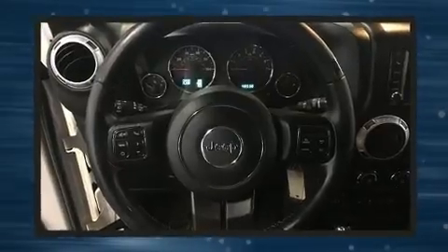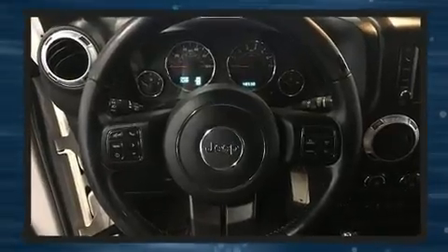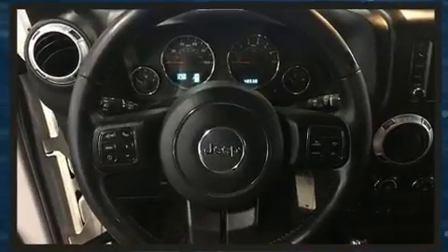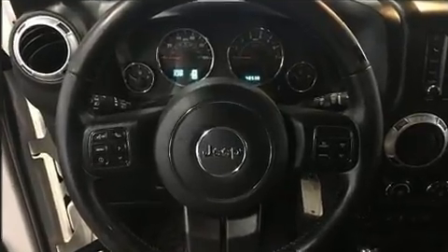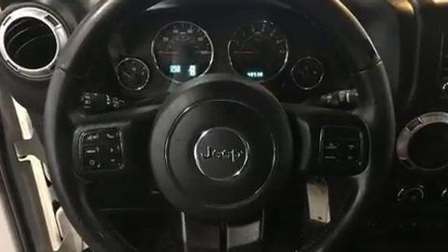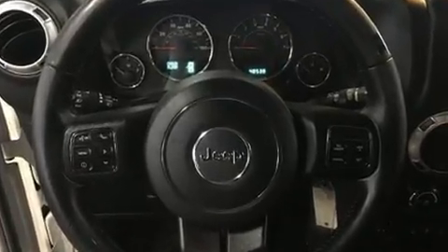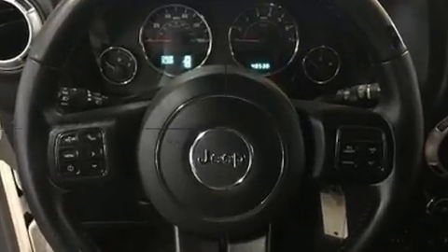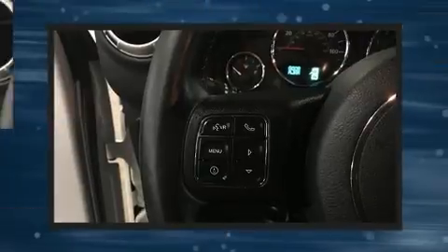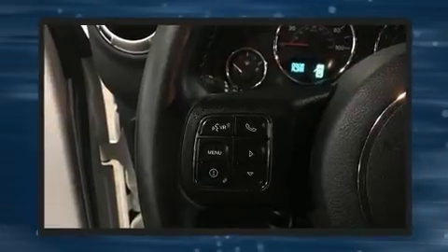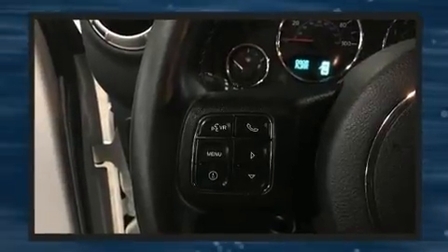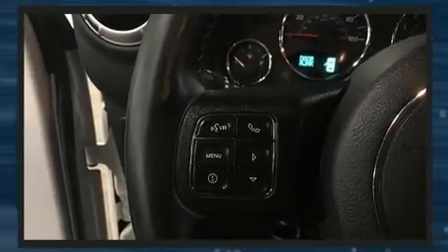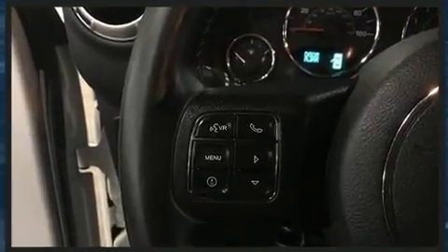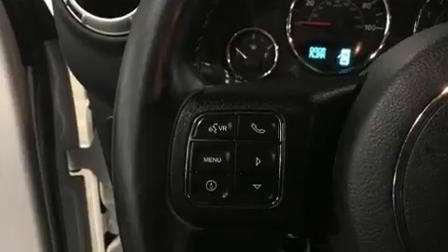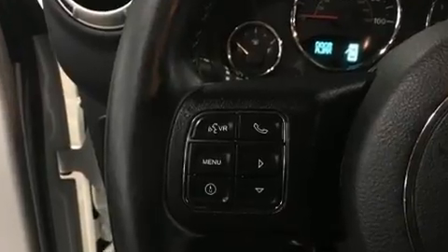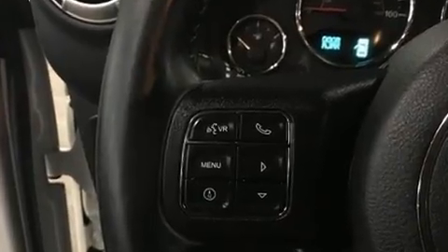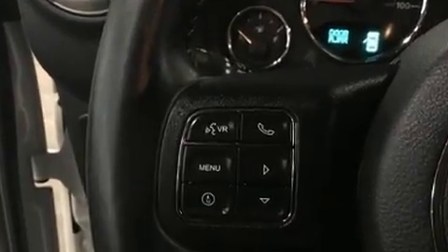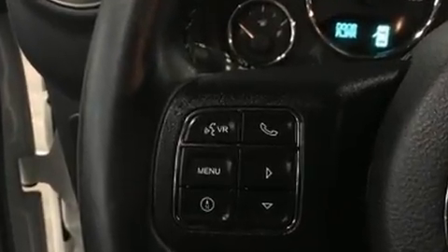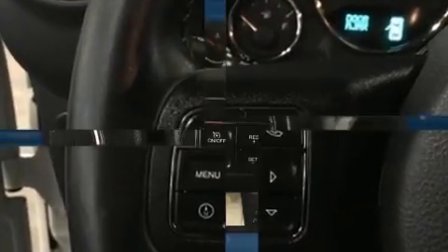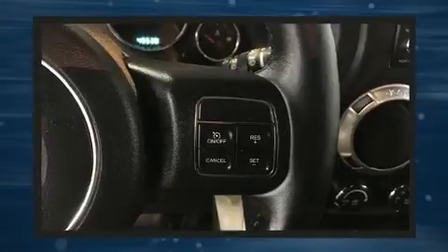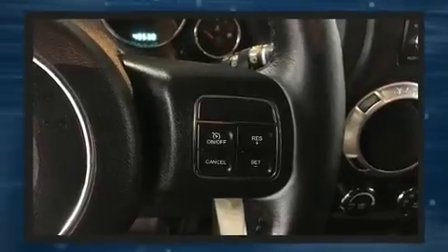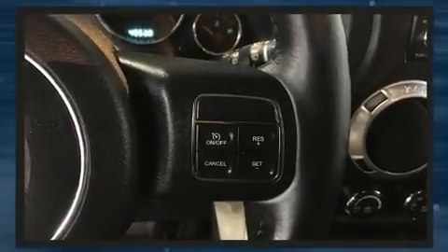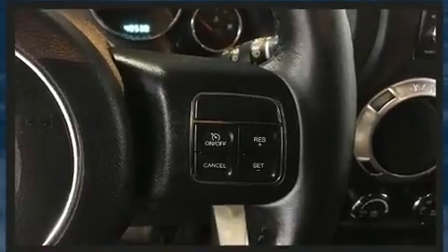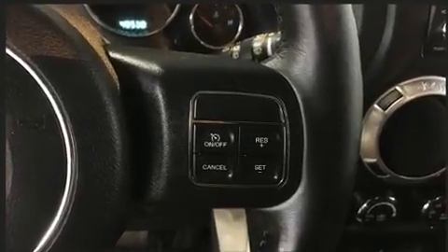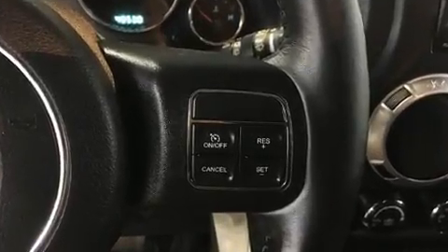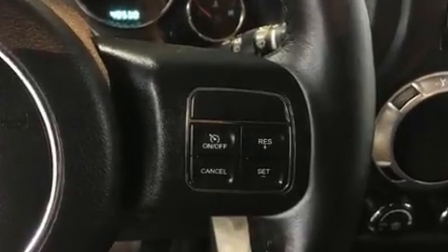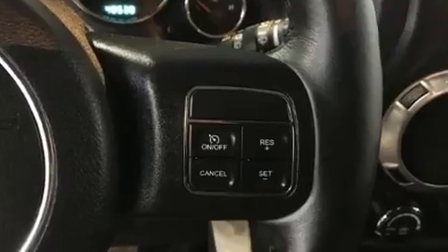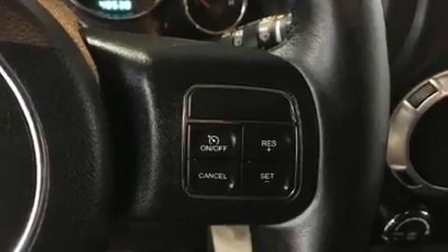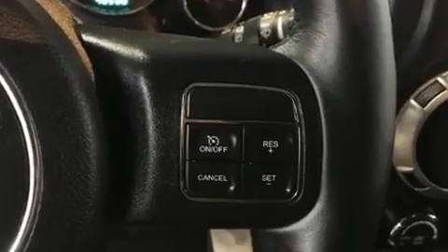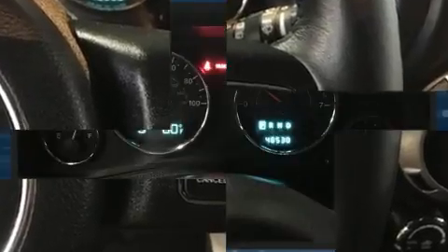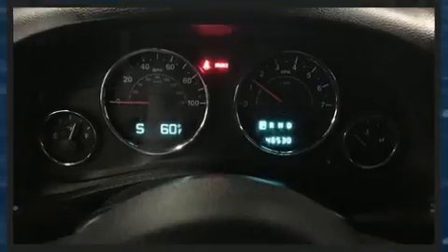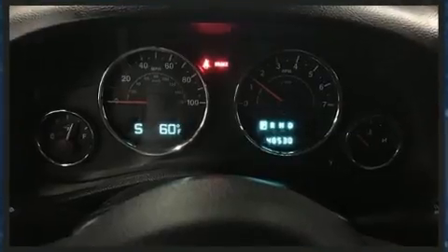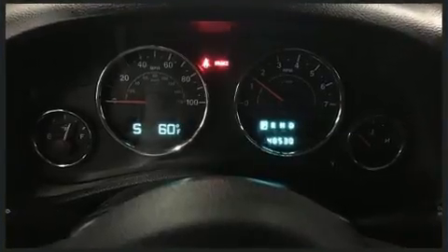Jeep prioritized practicality, efficiency, and style by including variably intermittent wipers, a trip computer, front fog lights, skid plates, remote keyless entry, and air conditioning.